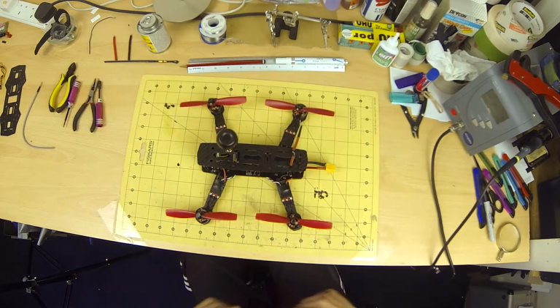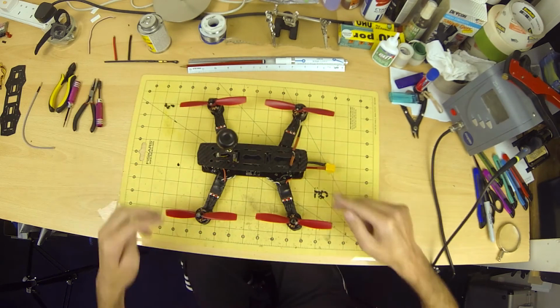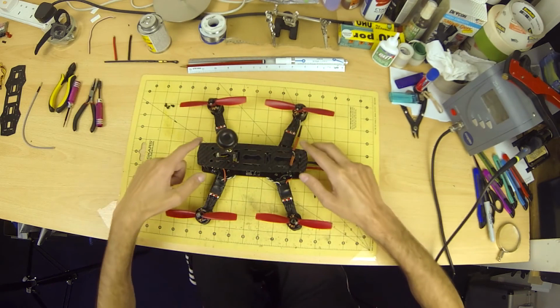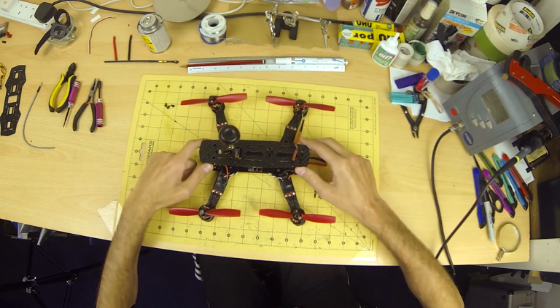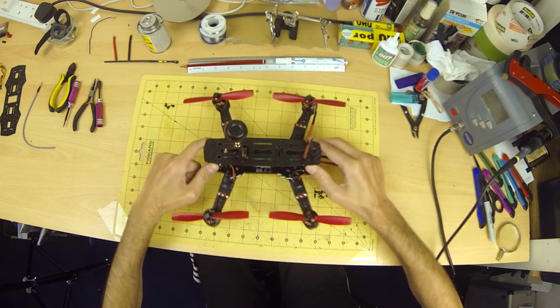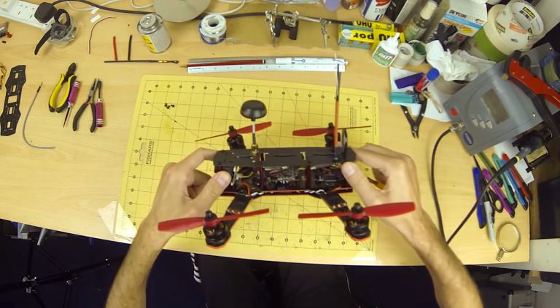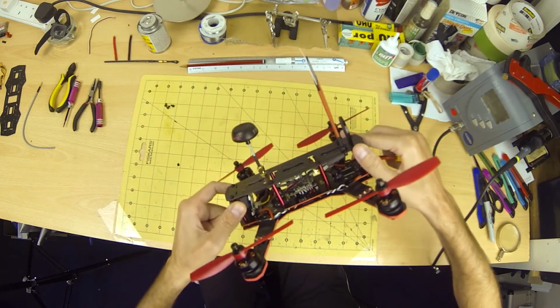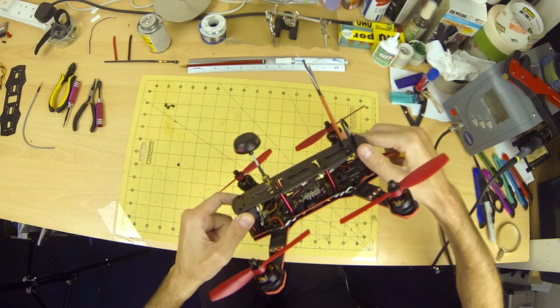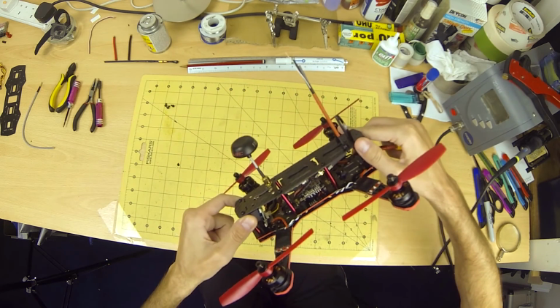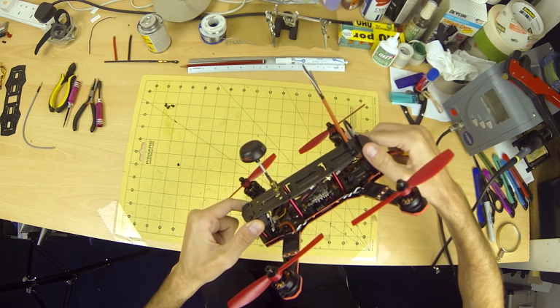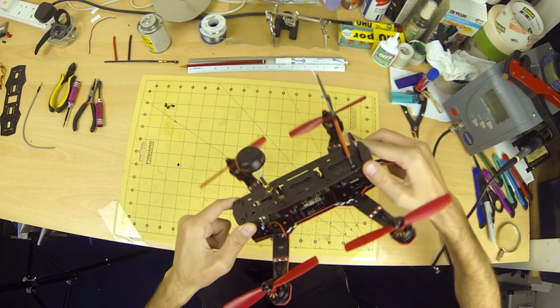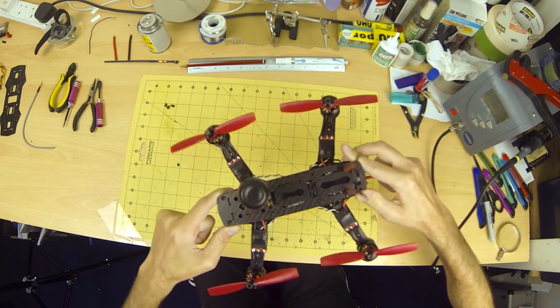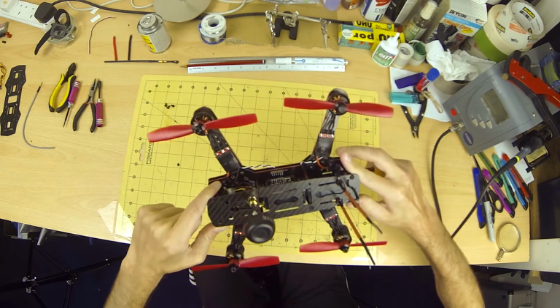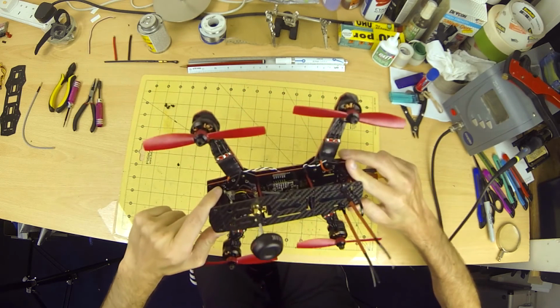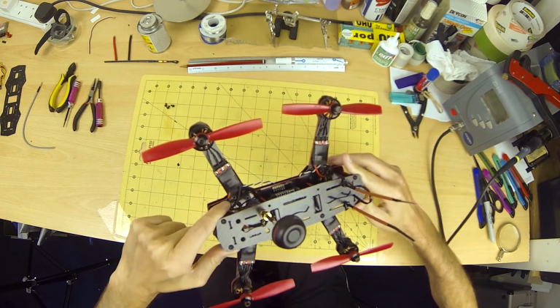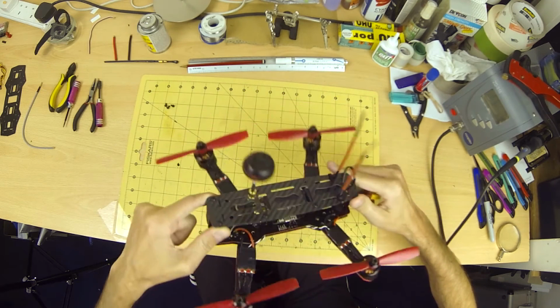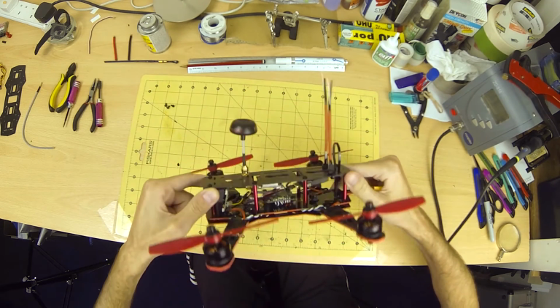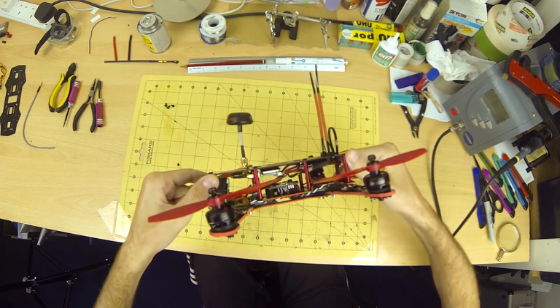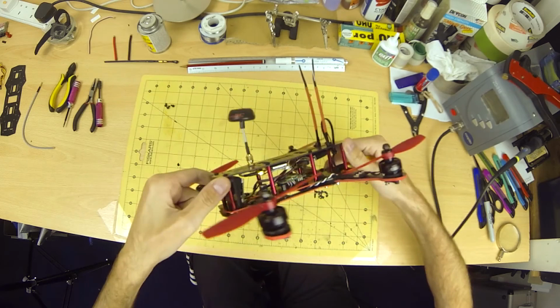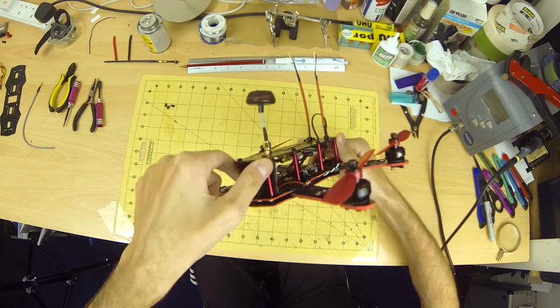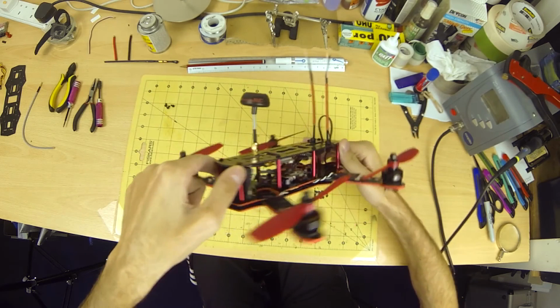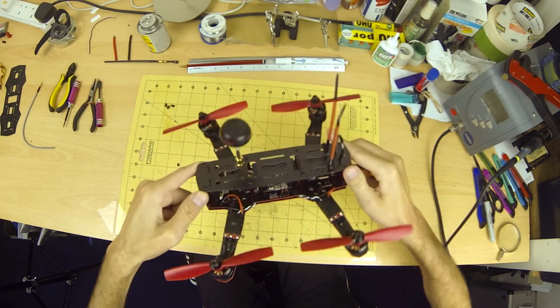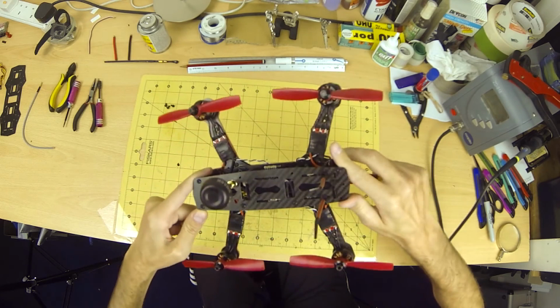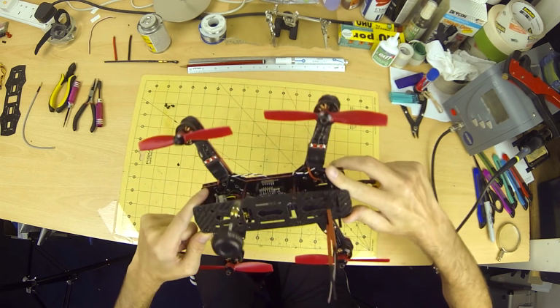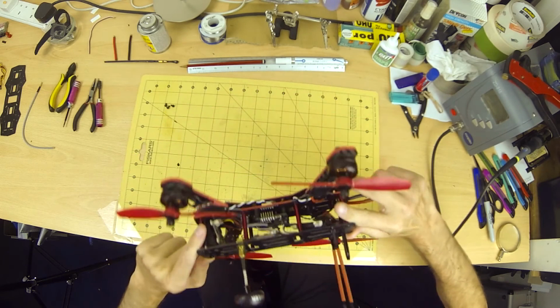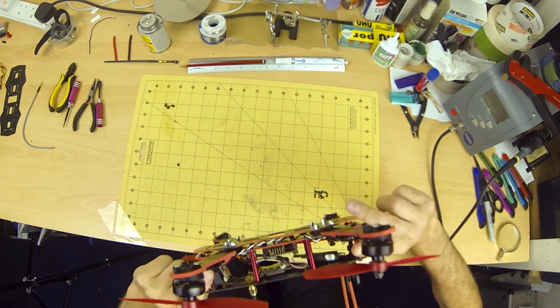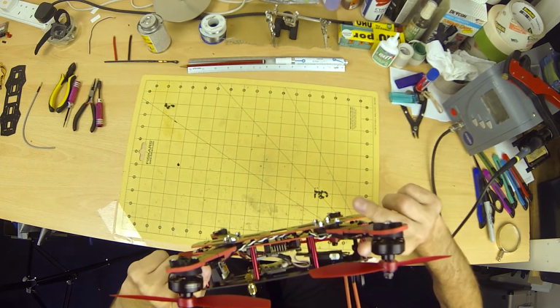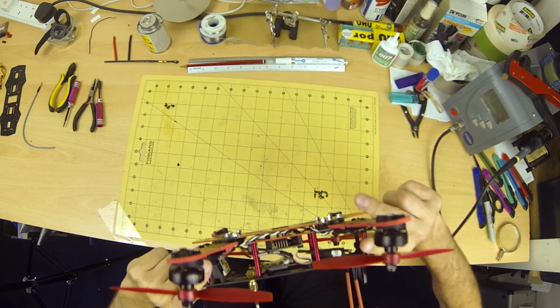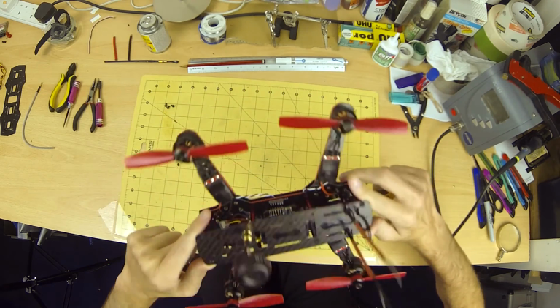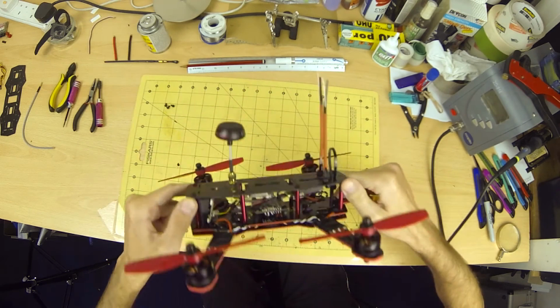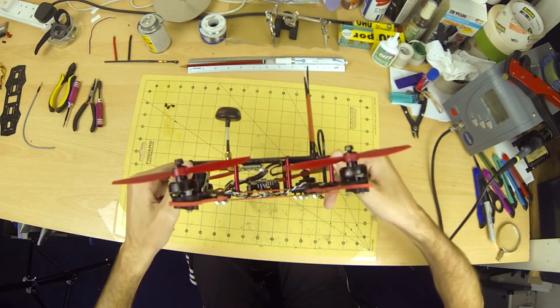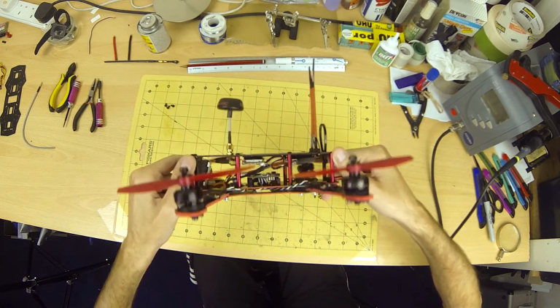And there she is, all finished and ready to tune. I hope you have found this video helpful. If so, please leave a thumbs up. If you have any questions, please ask and I will do my best to answer them. Thanks for watching.